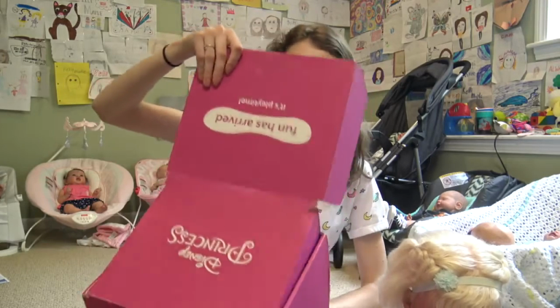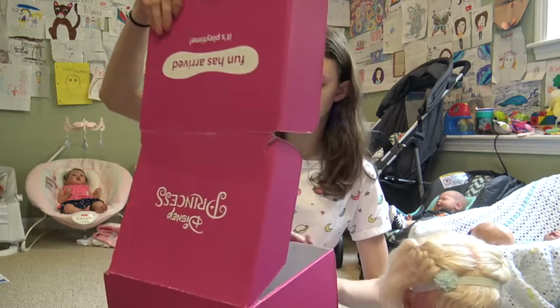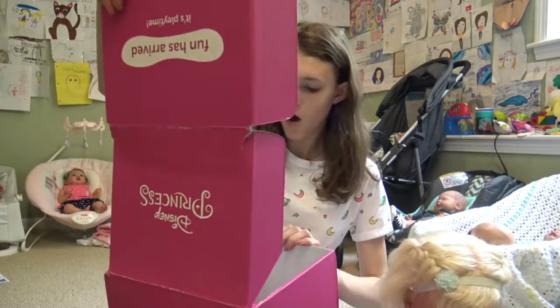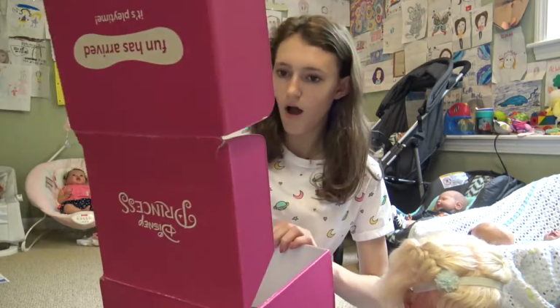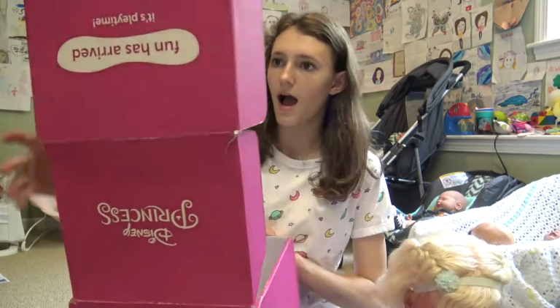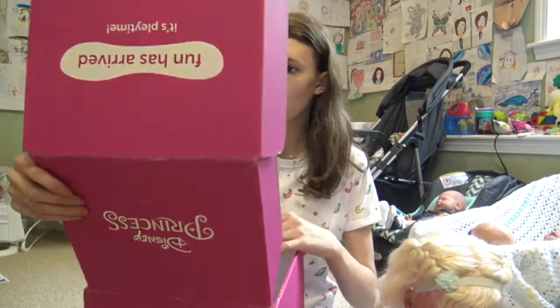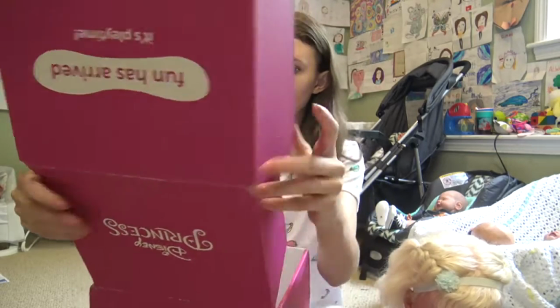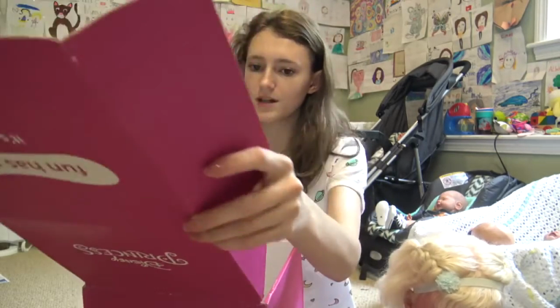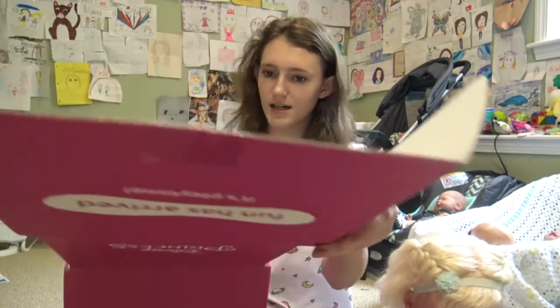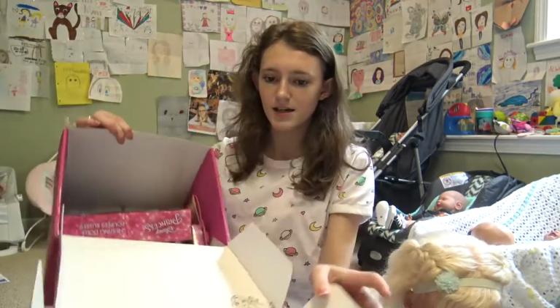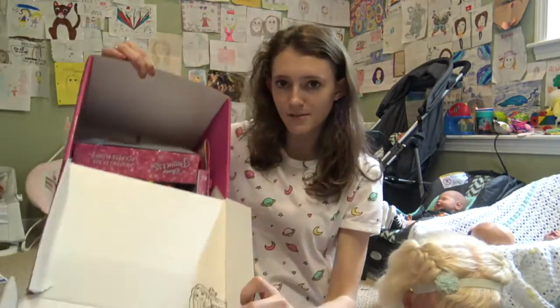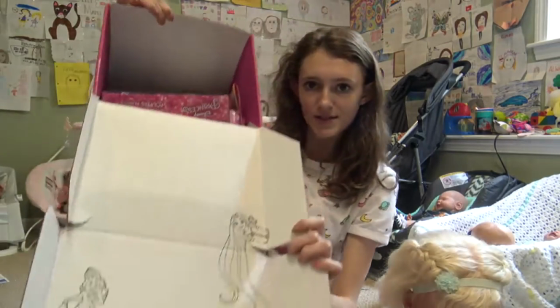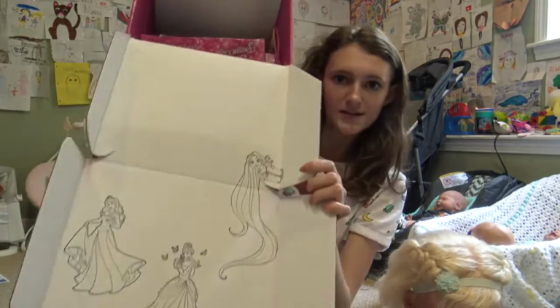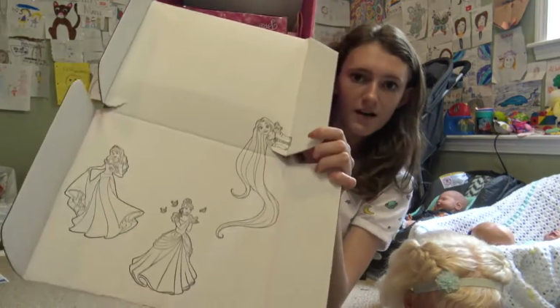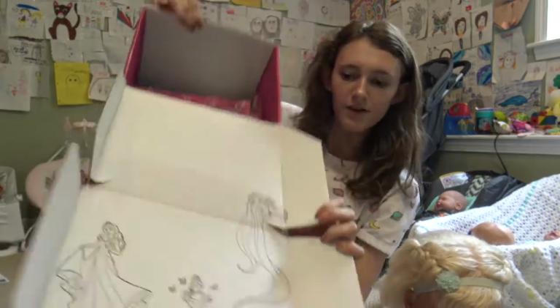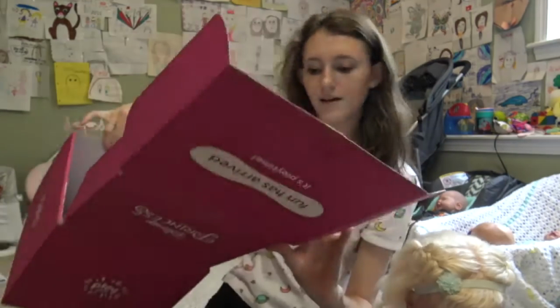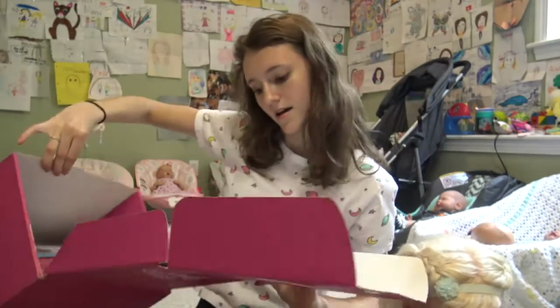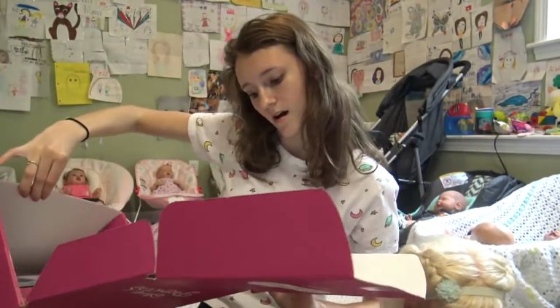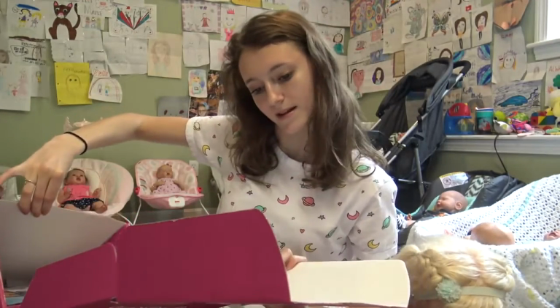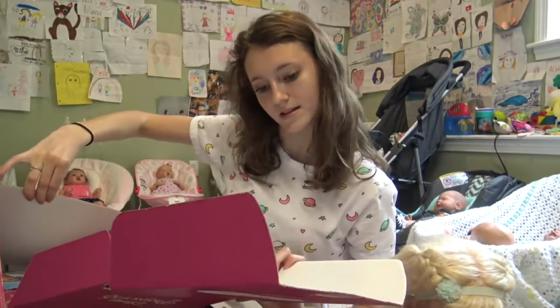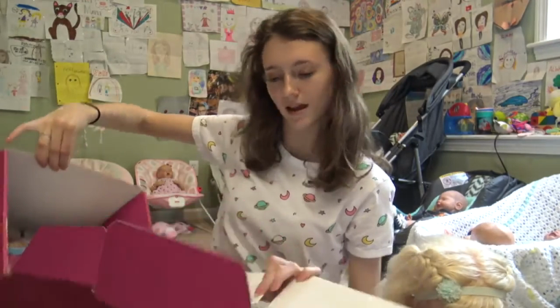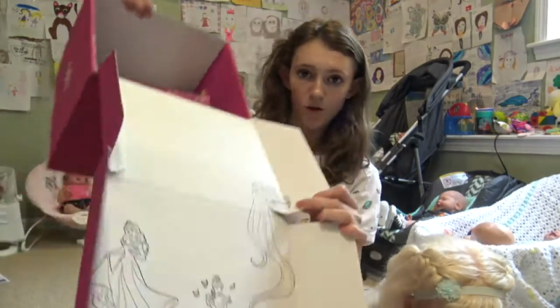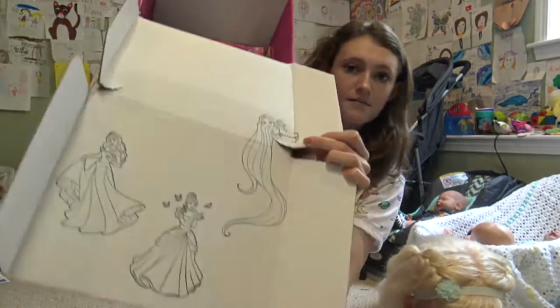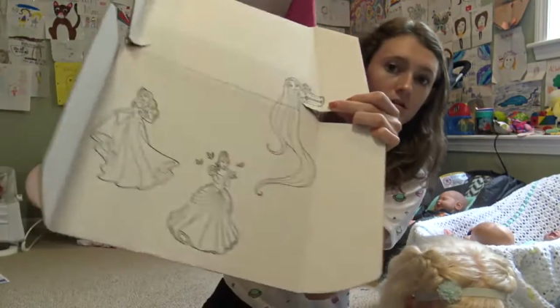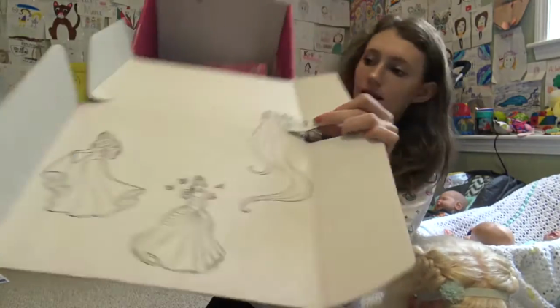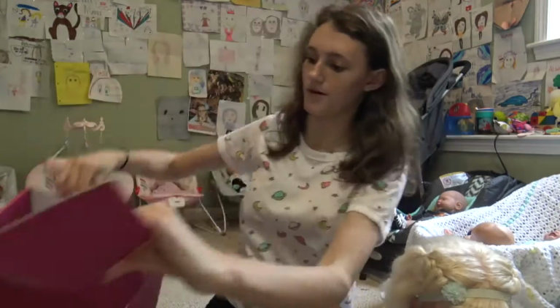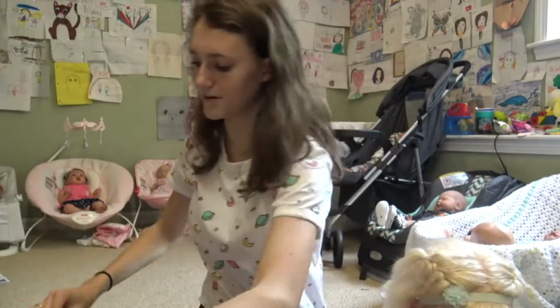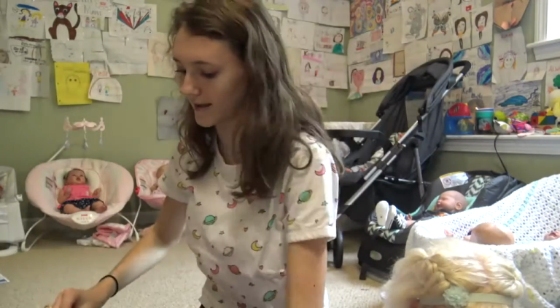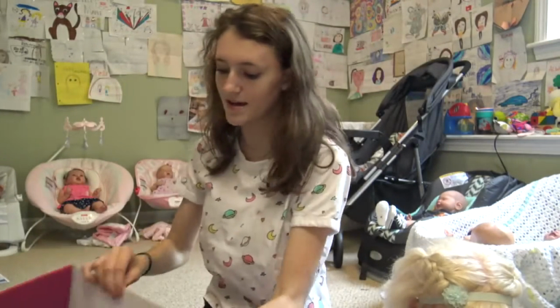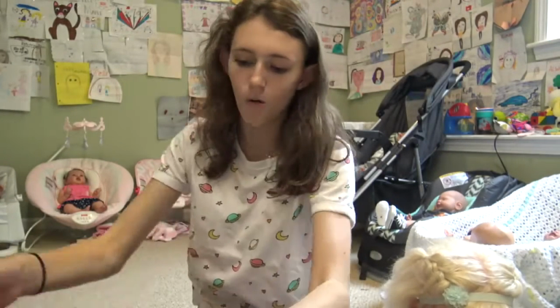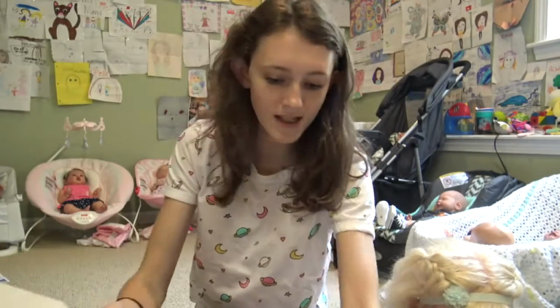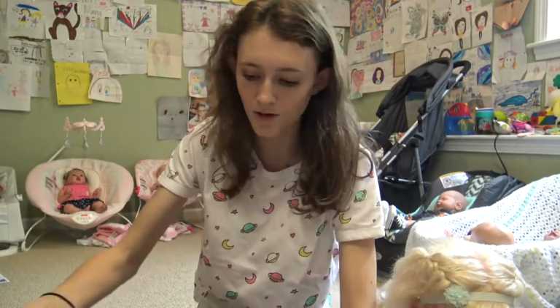I don't know who it is this month. Oh look, there's some princess friends on the cover. We have Rapunzel, Cinderella, and Aurora. I love all three of those. Let's see what's inside, Laura.